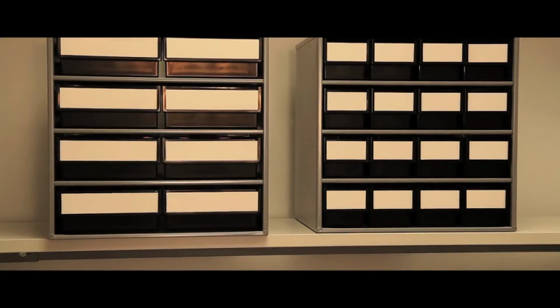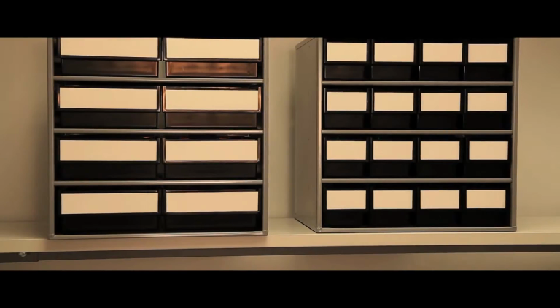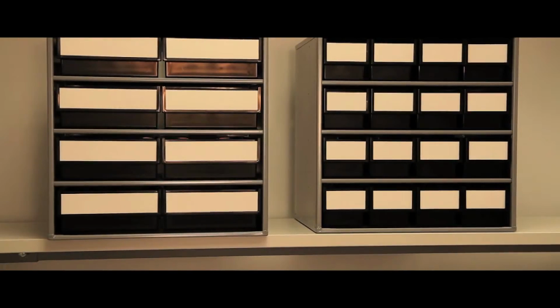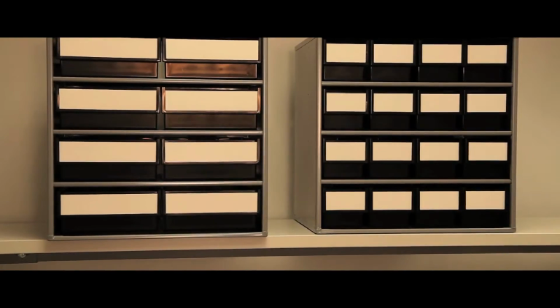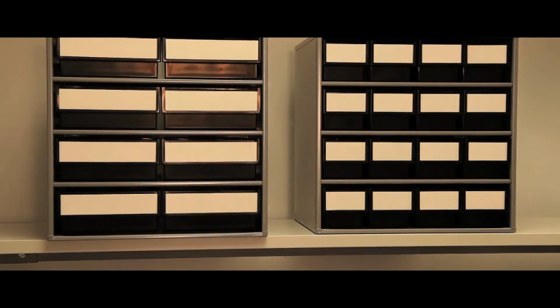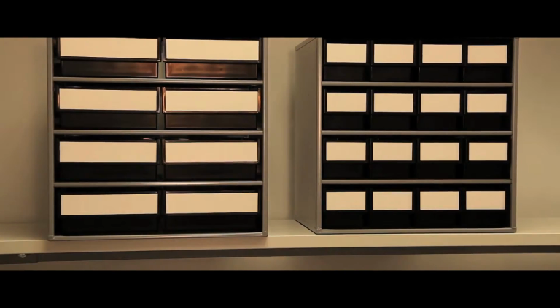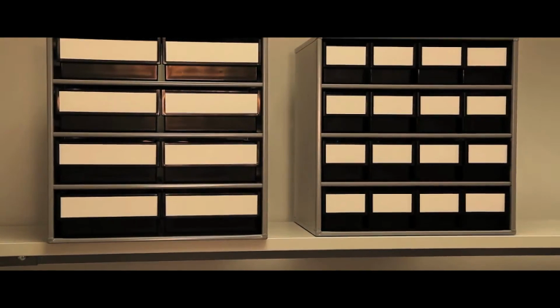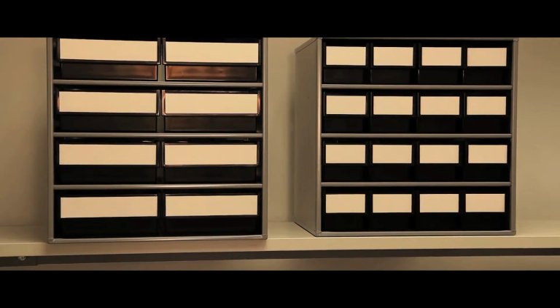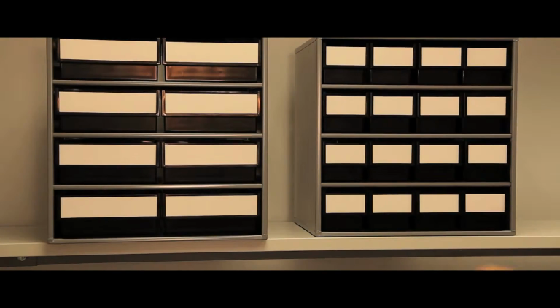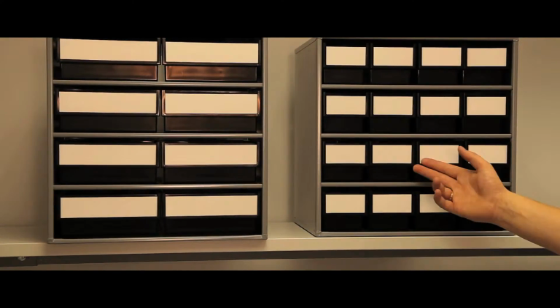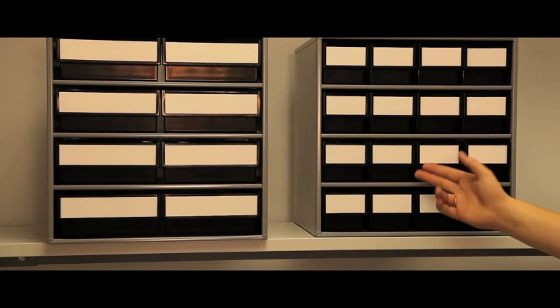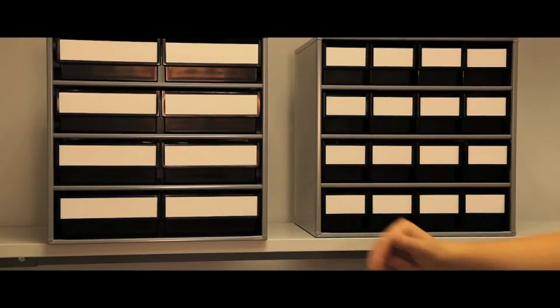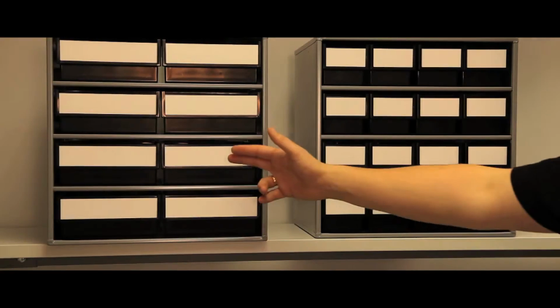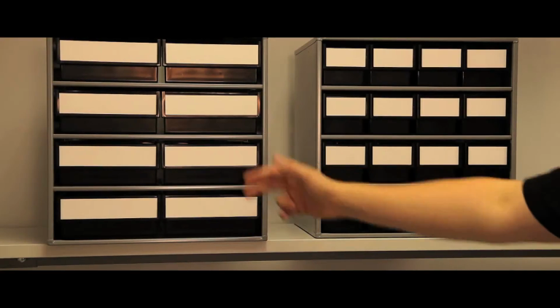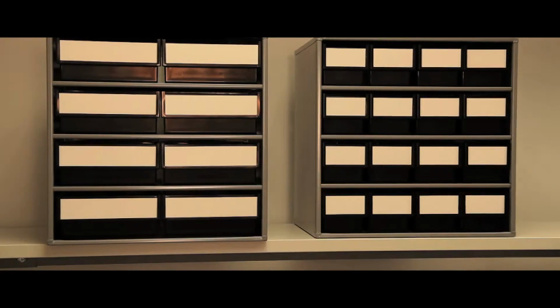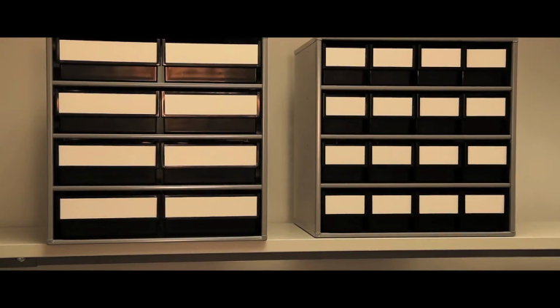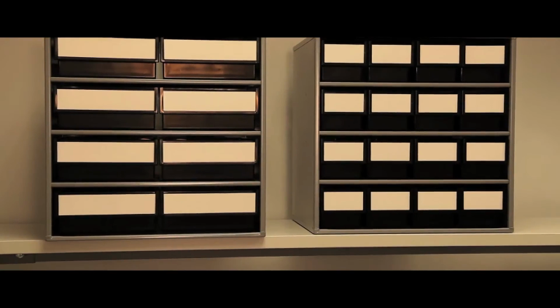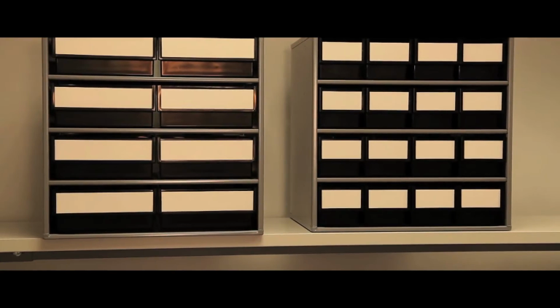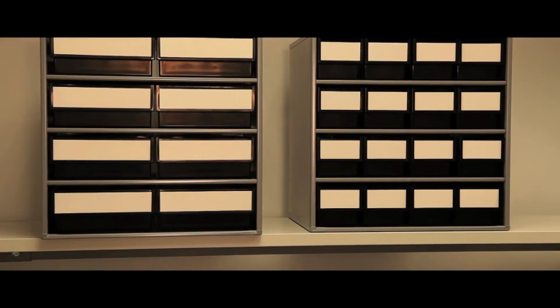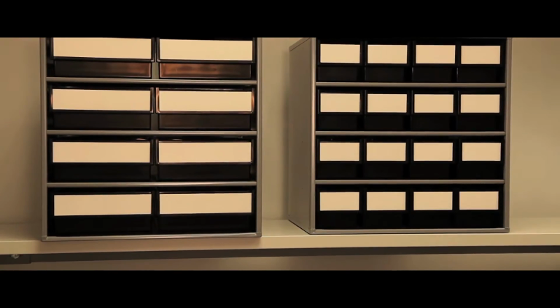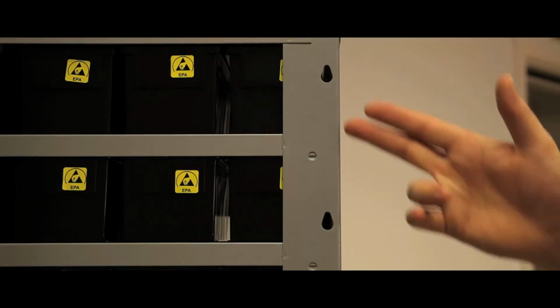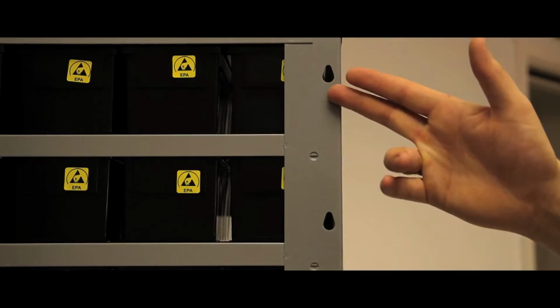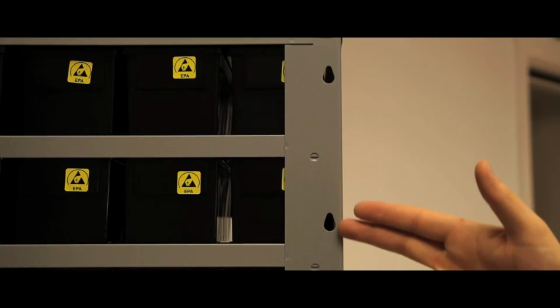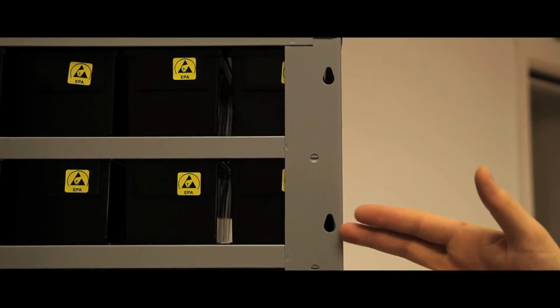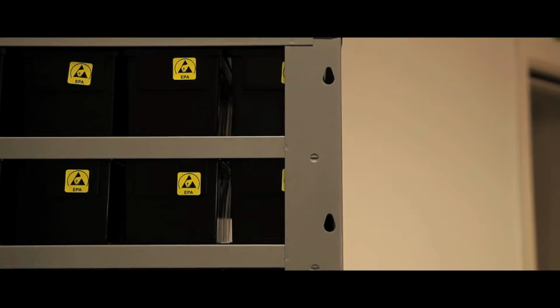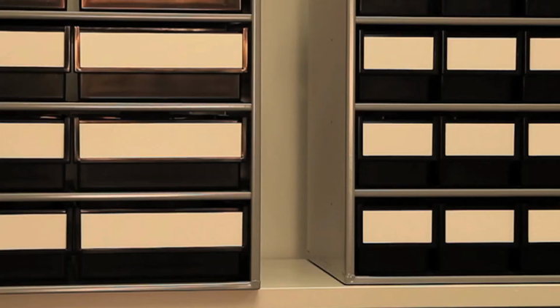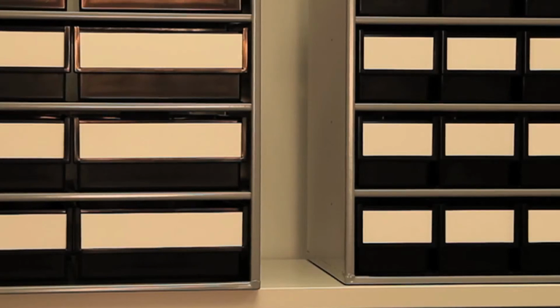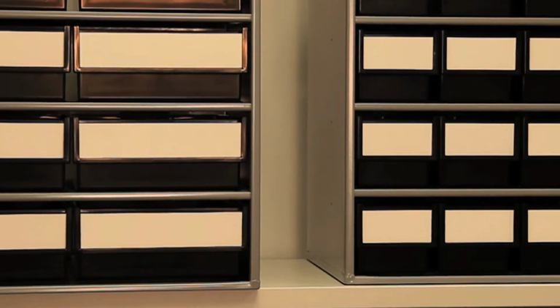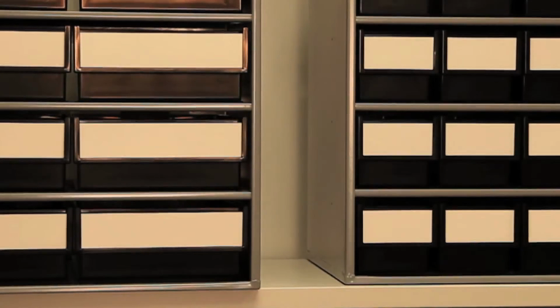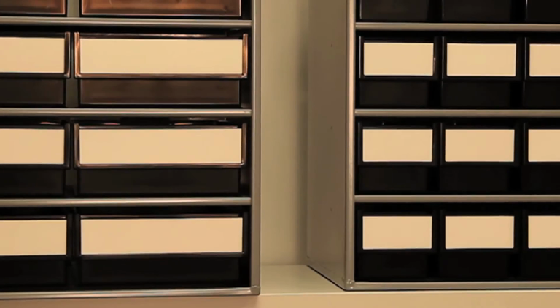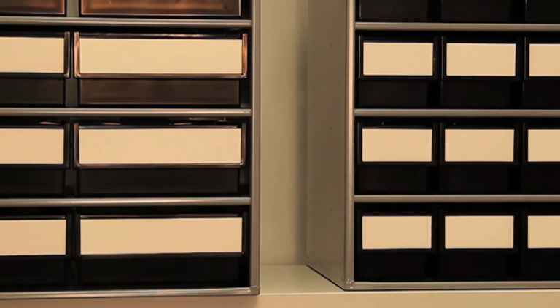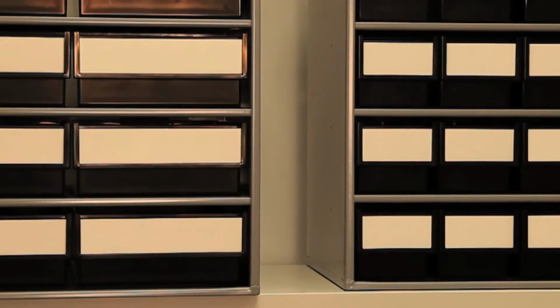The Series 300 has one frame size of 300mm depth, and two drawer sizes producing 16 and 8 drawer versions. Can be wall hung, stood on the worktop, or mounted on space saving turntables.